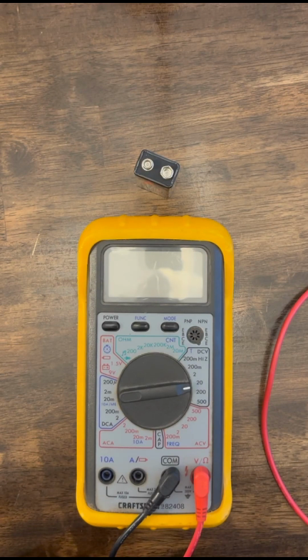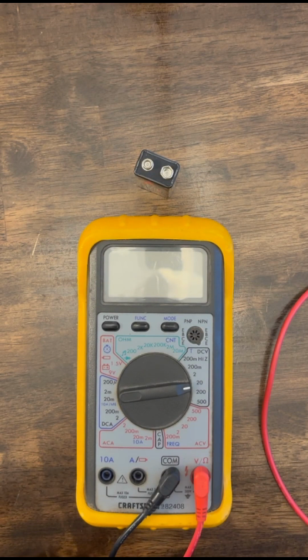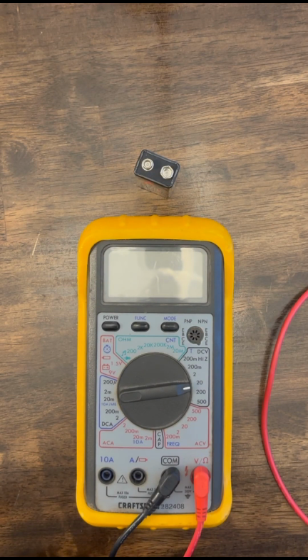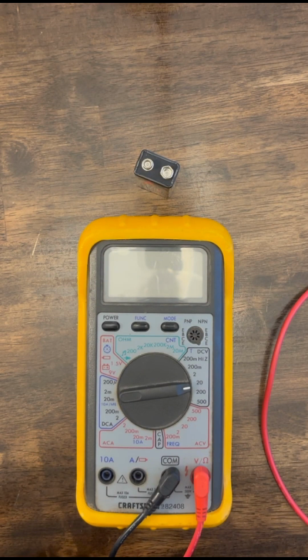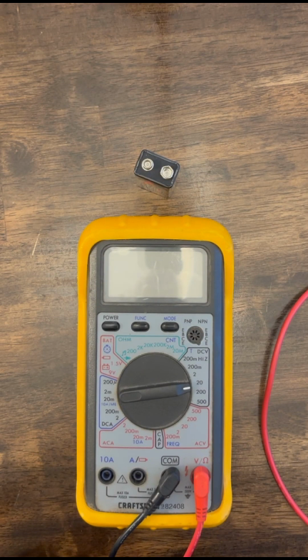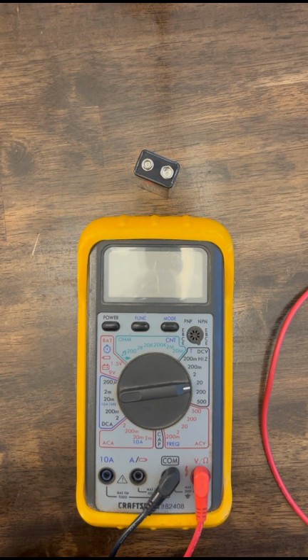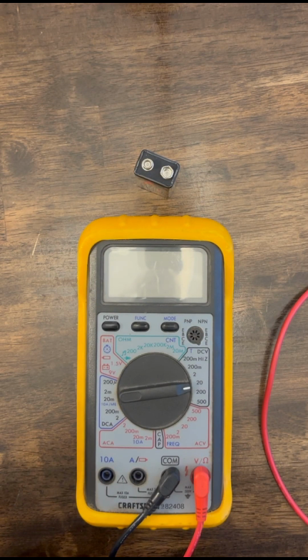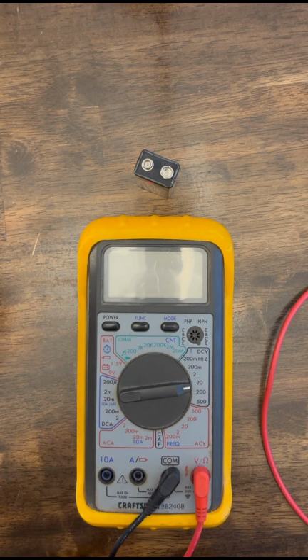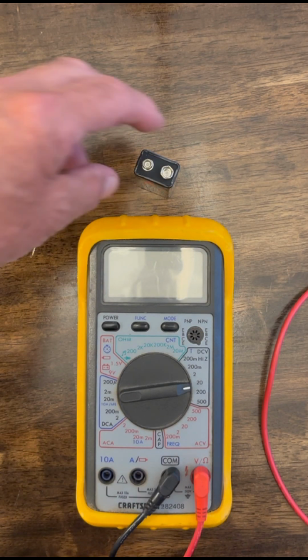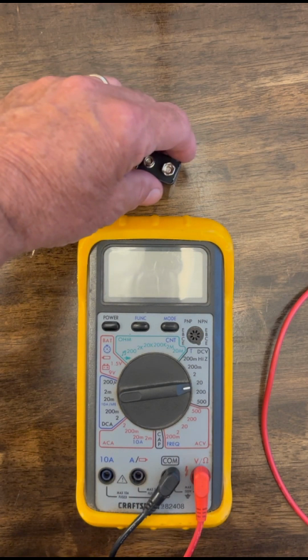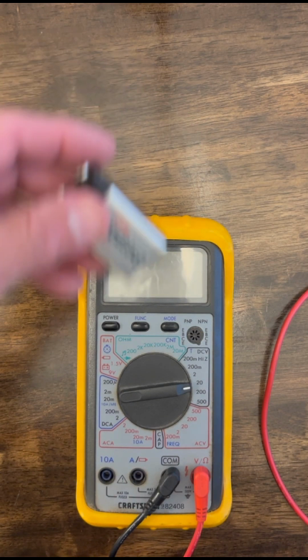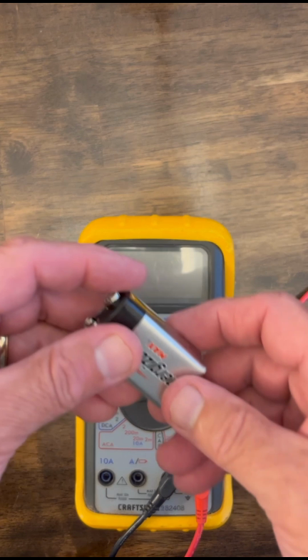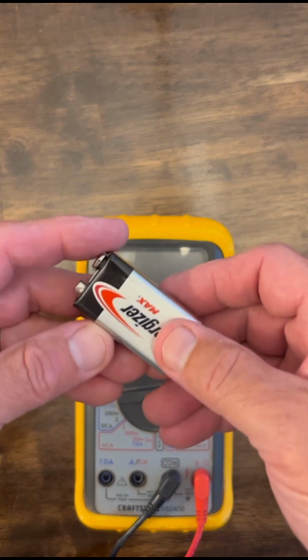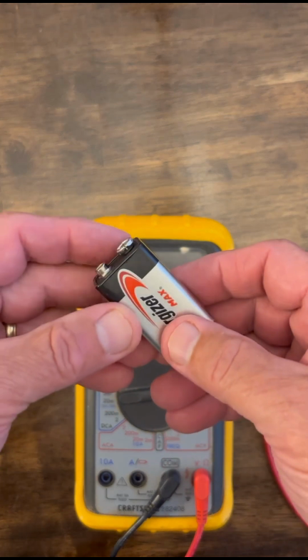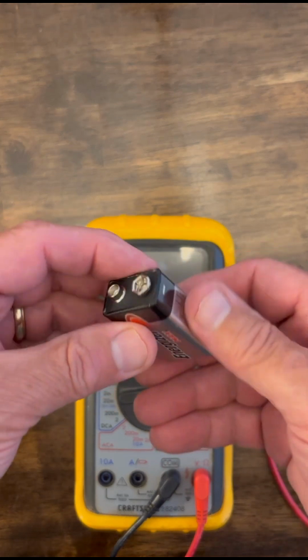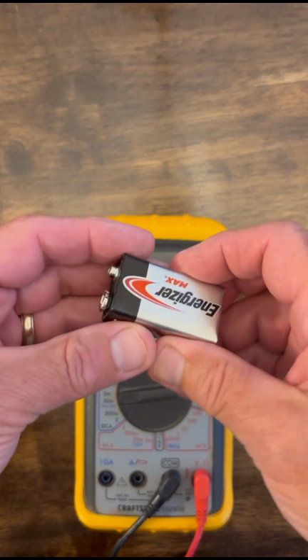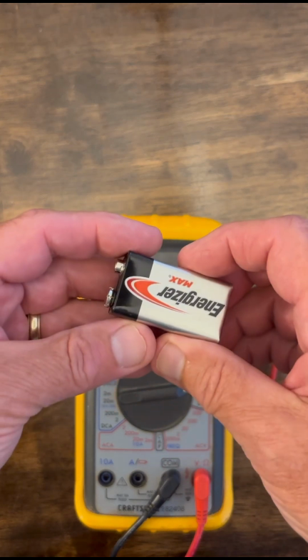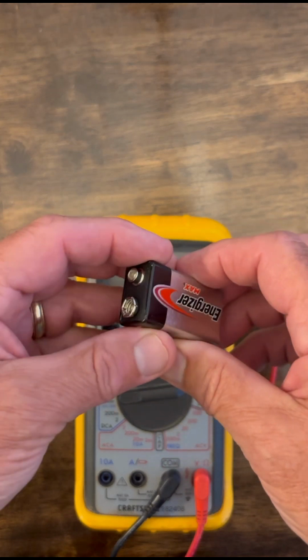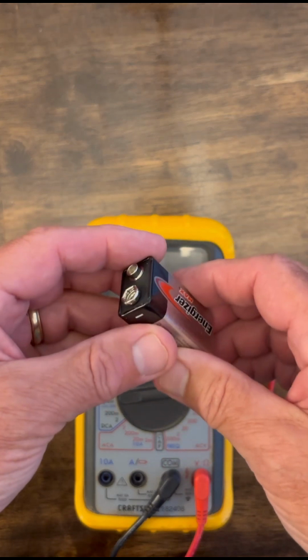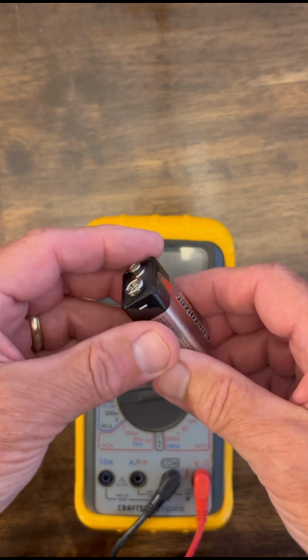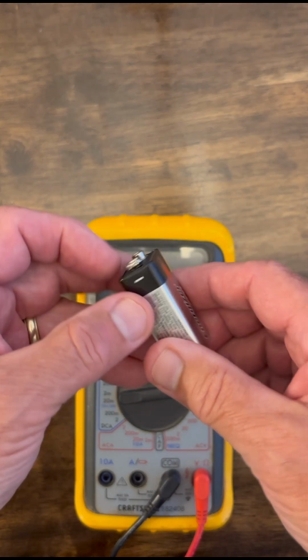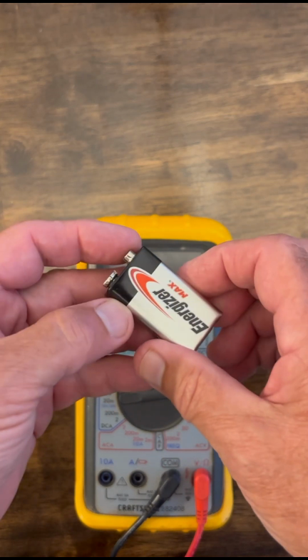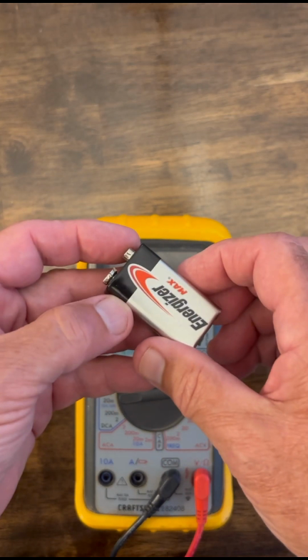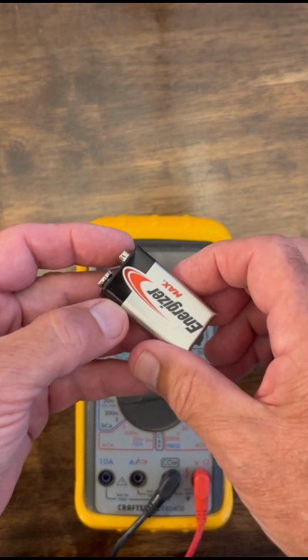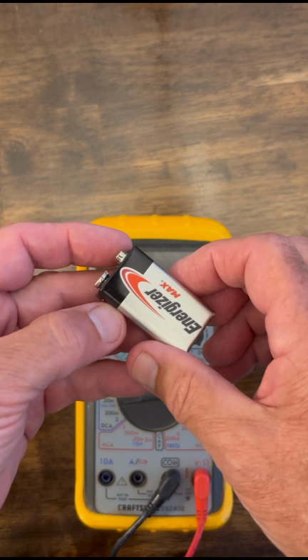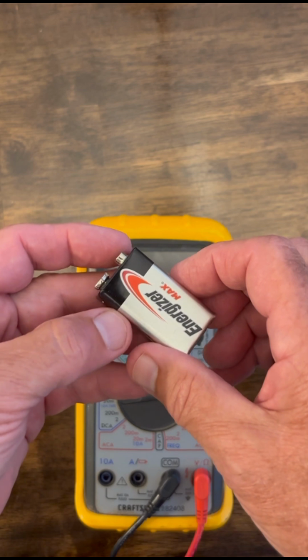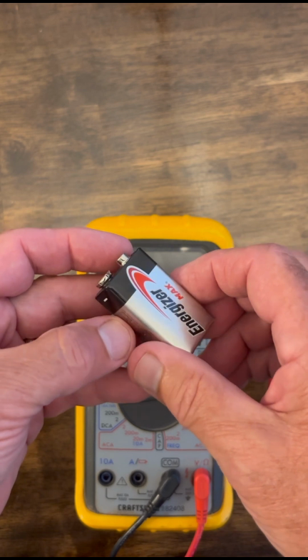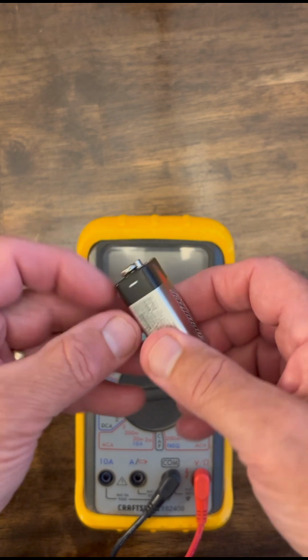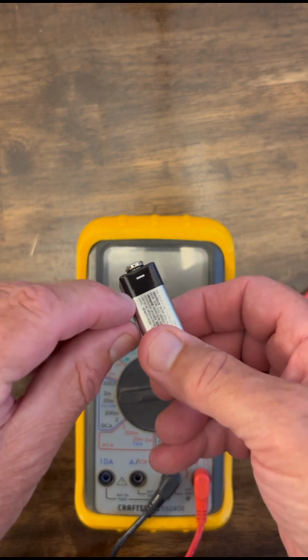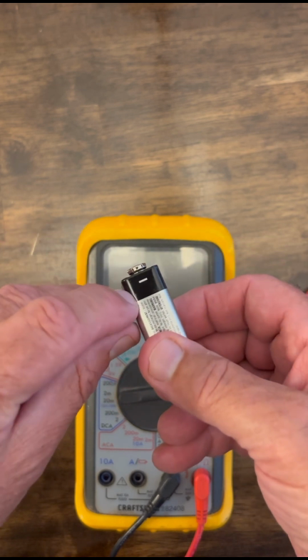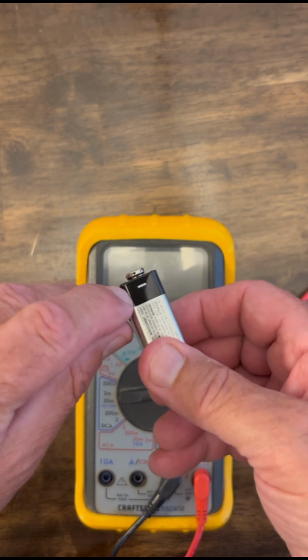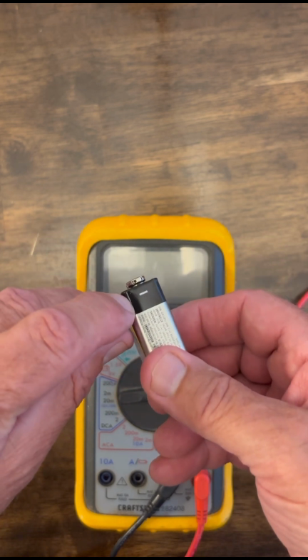Welcome to my video. I want to measure the voltage of a battery and make sure it's still good. Sometimes, as the batteries age, they go bad. So we're going to look at this Energizer Max here, 9-volt battery.